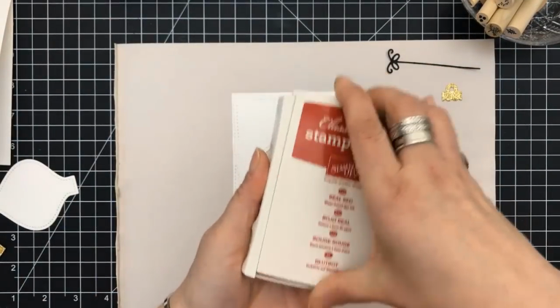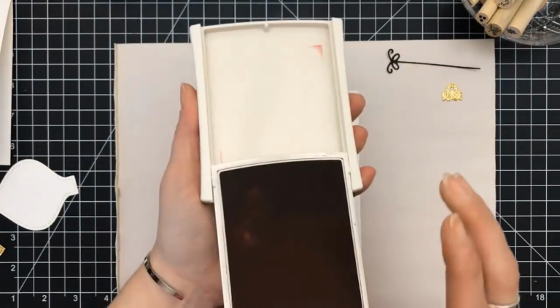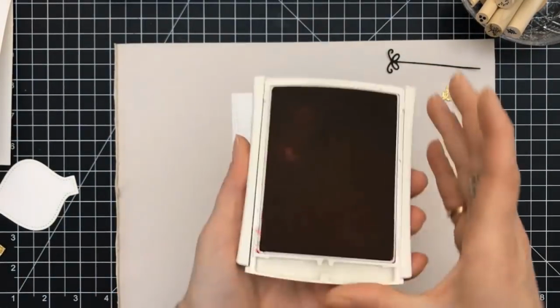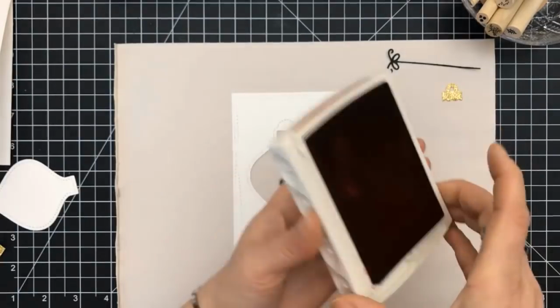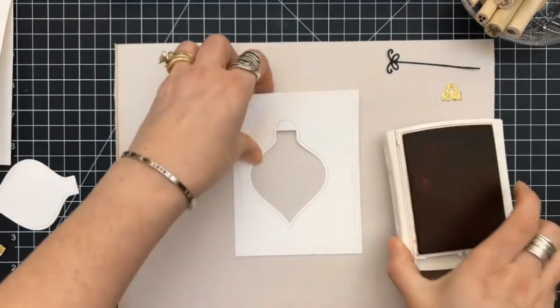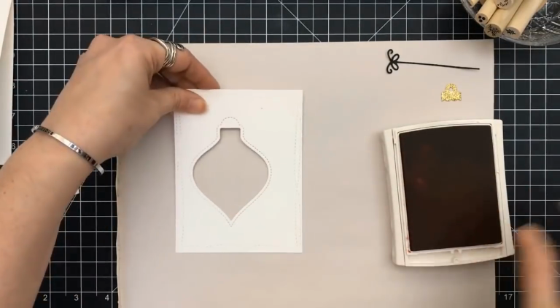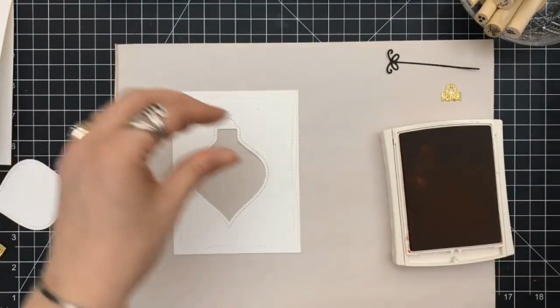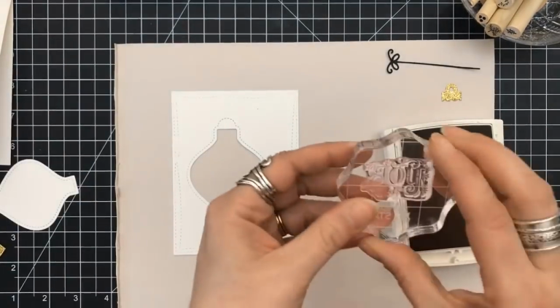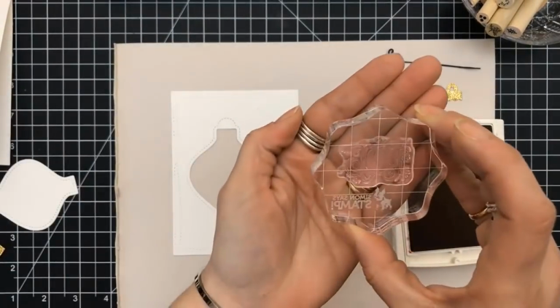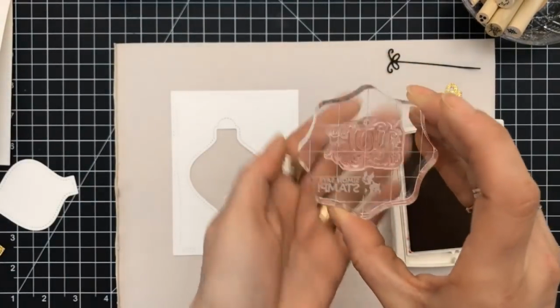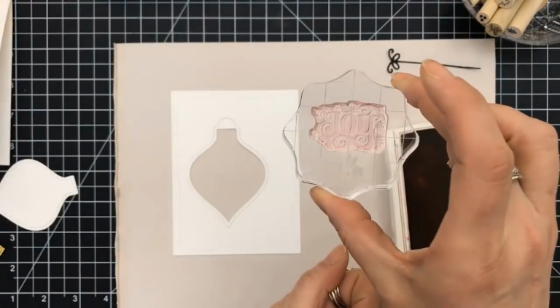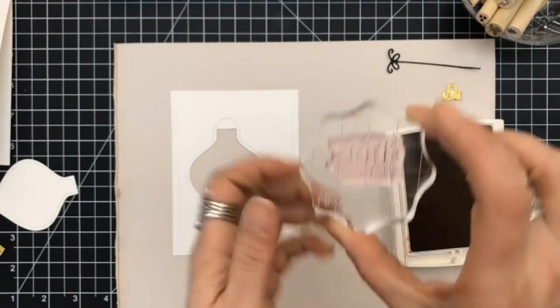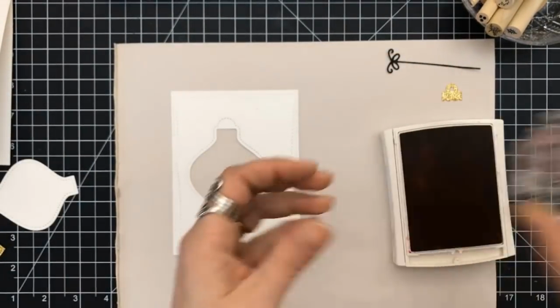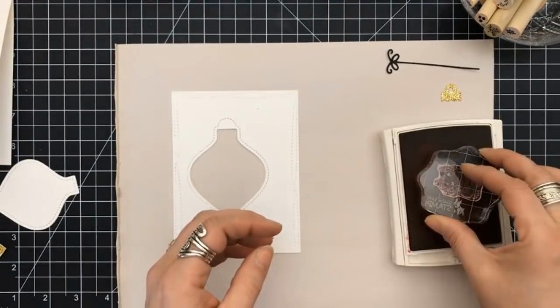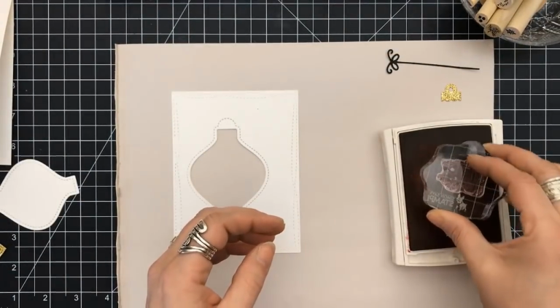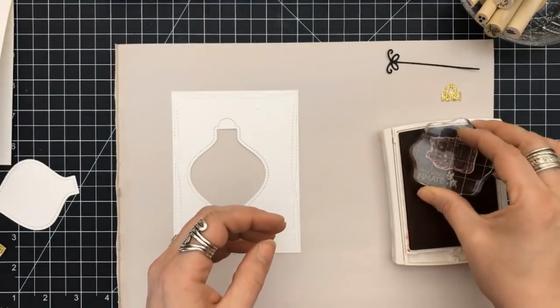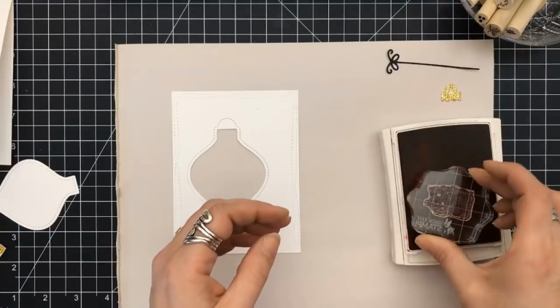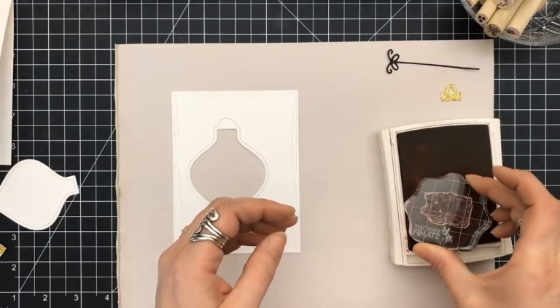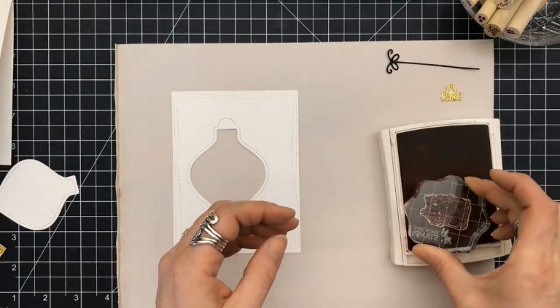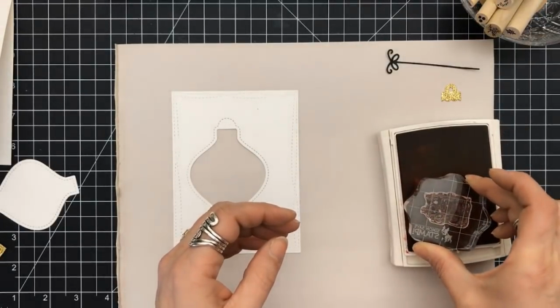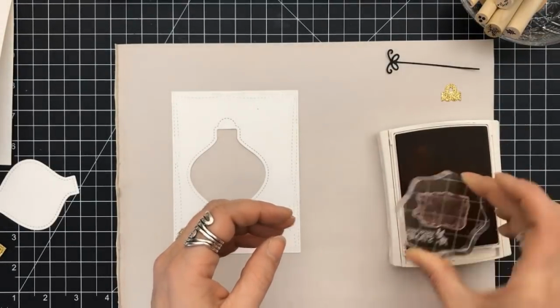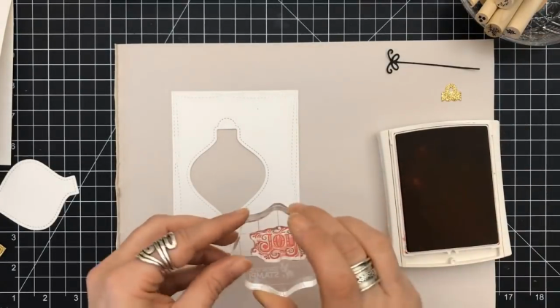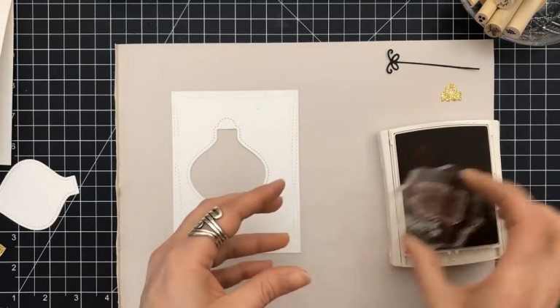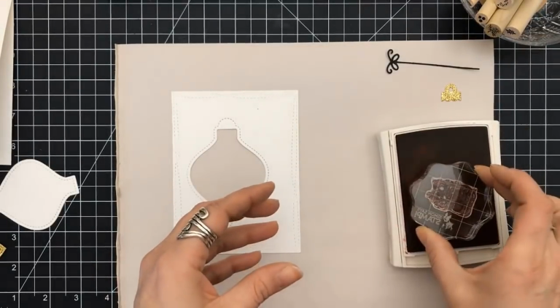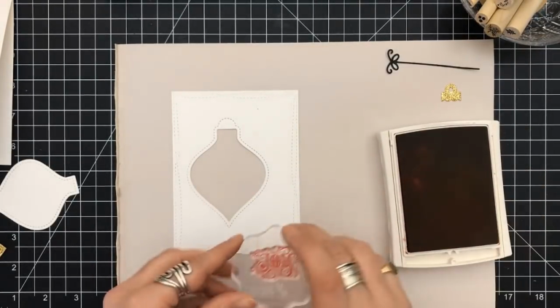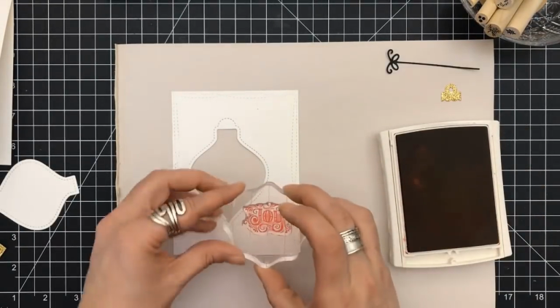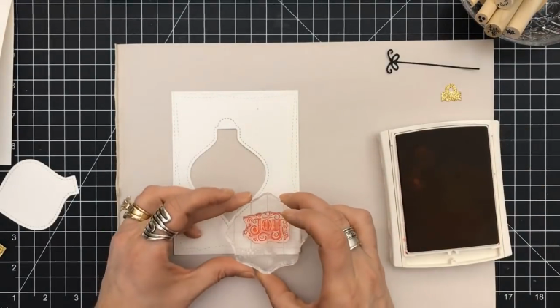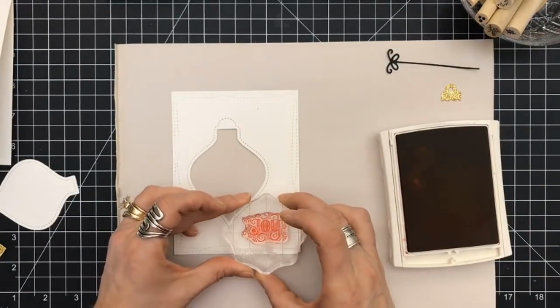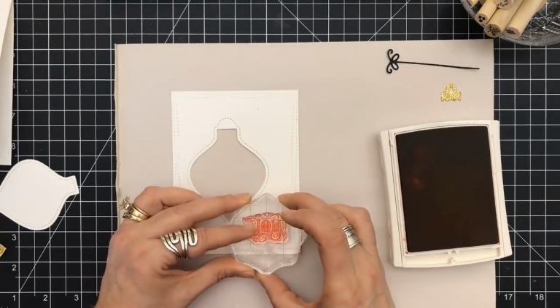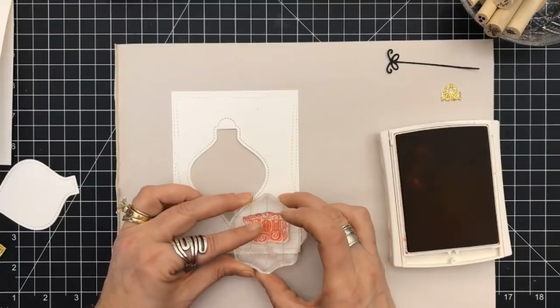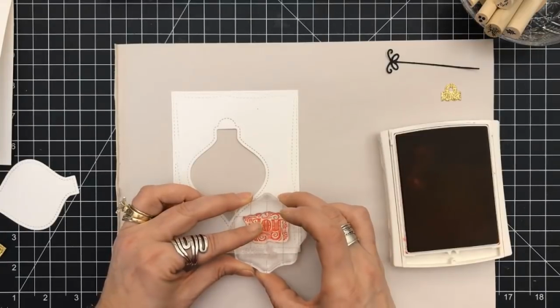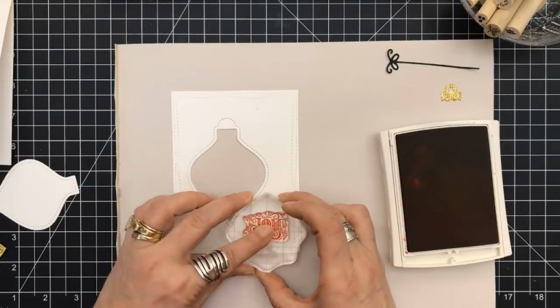I'm going to use Real Red from Stampin' Up. I want to get my sentiment on here, and this sentiment is absolutely beautiful. It simply says "Joy" and it's from an Echo Park stamp set.